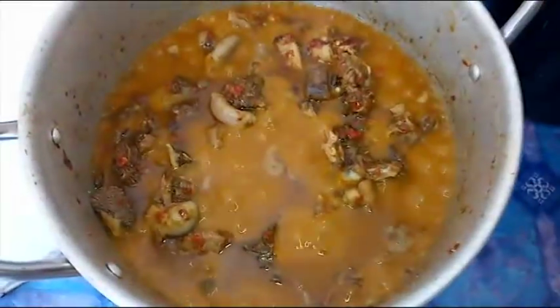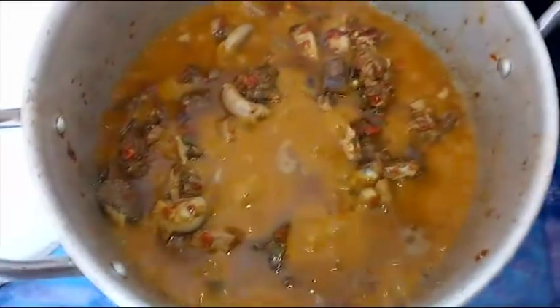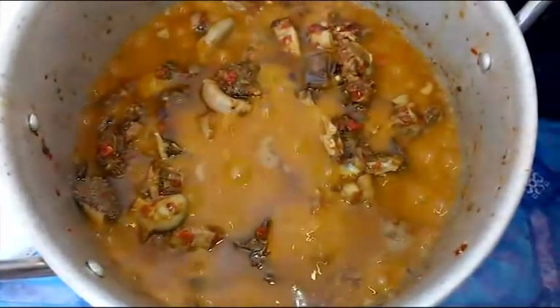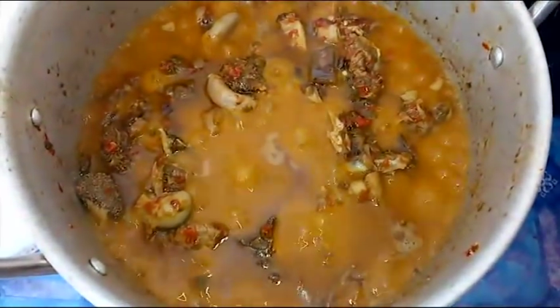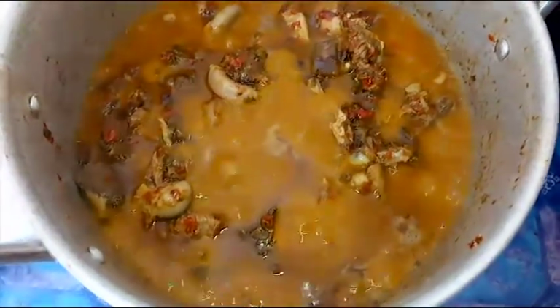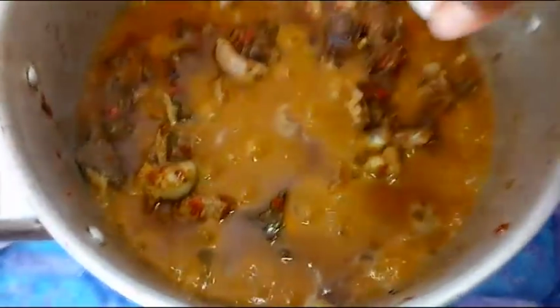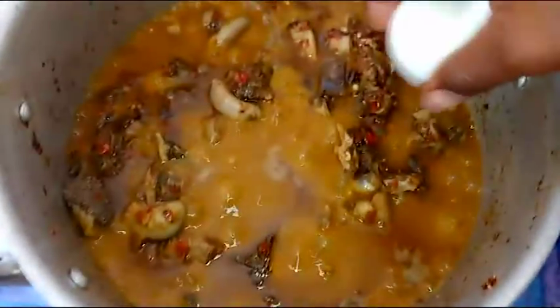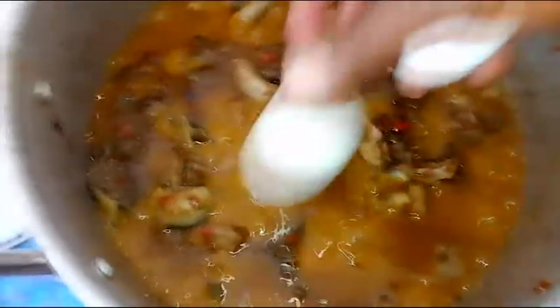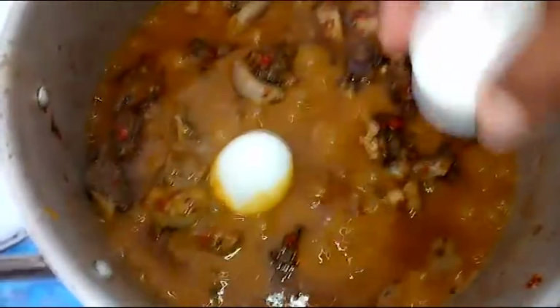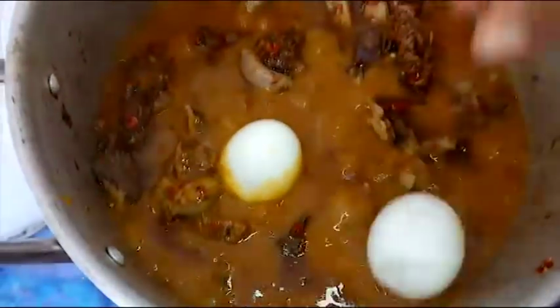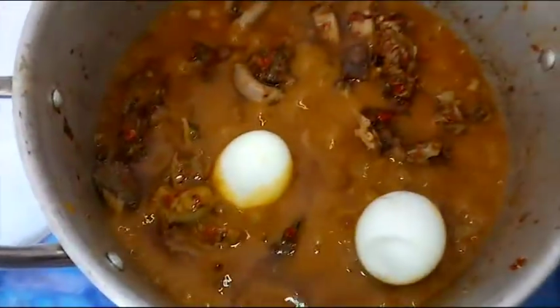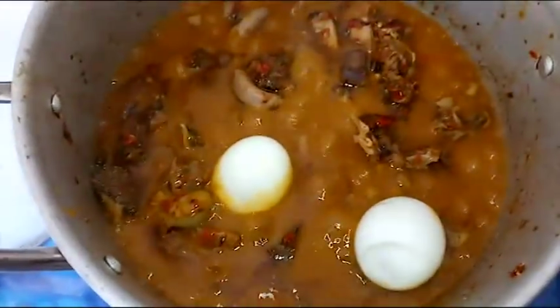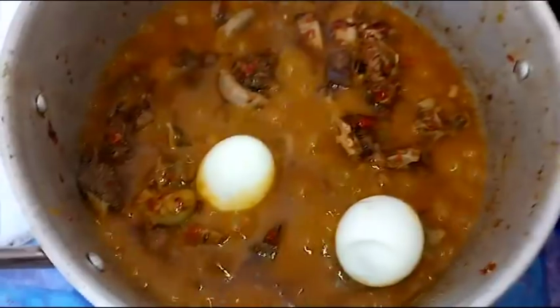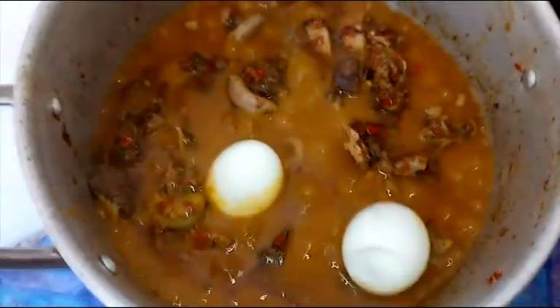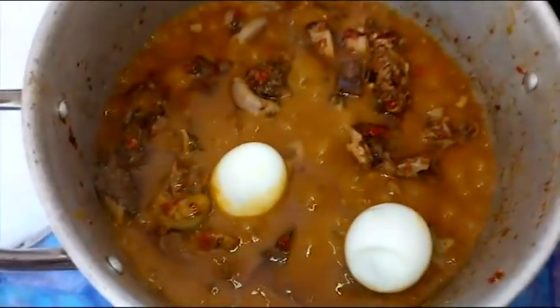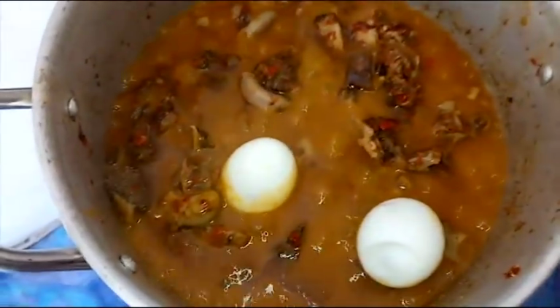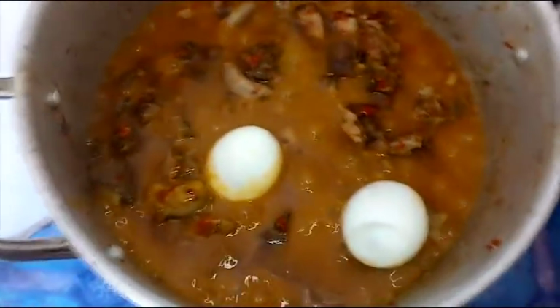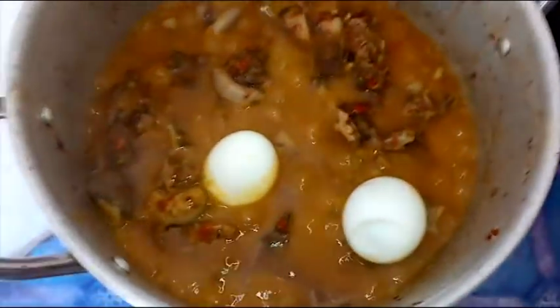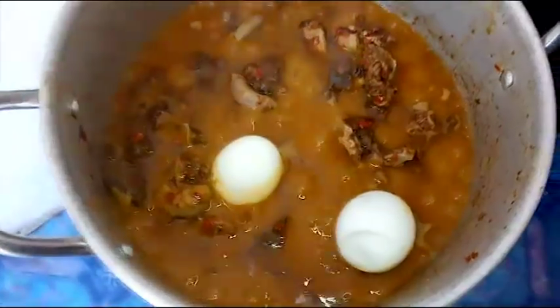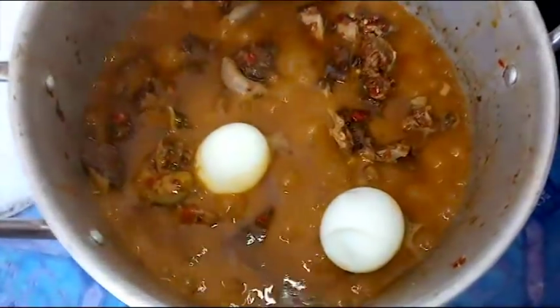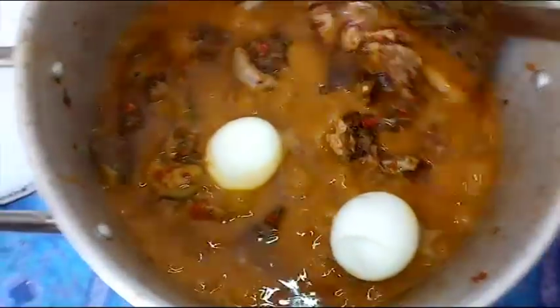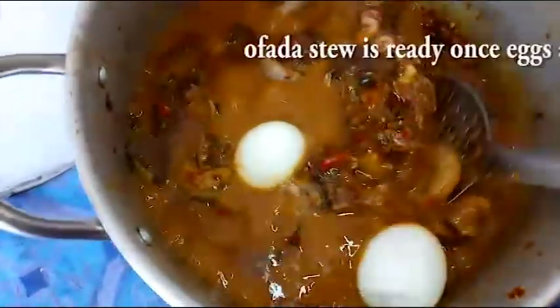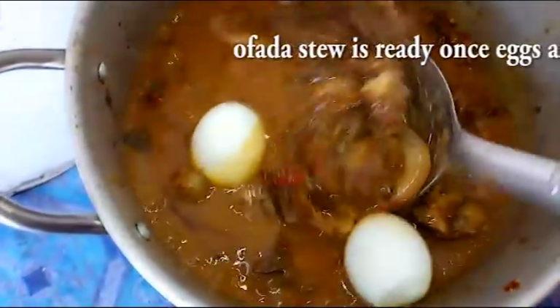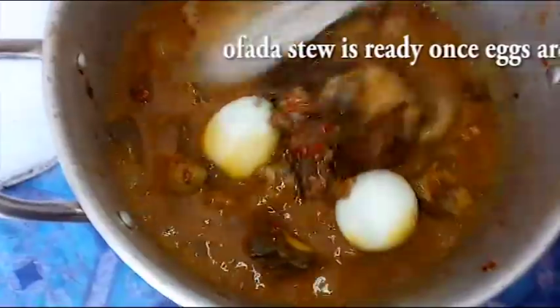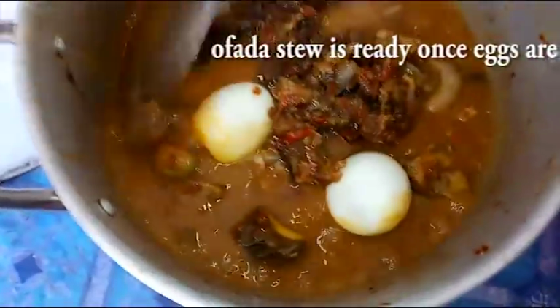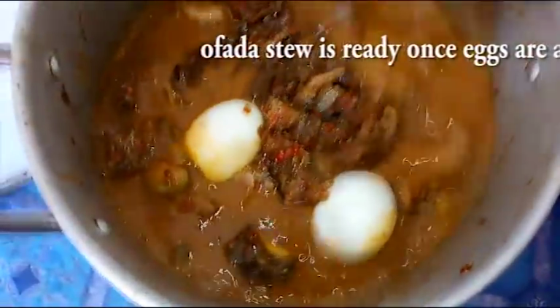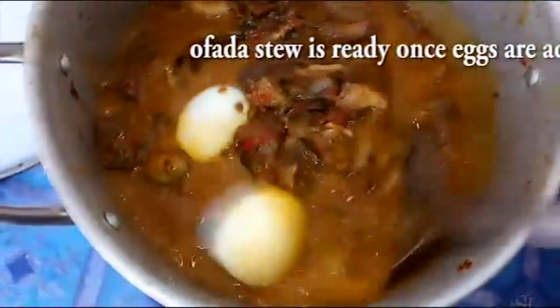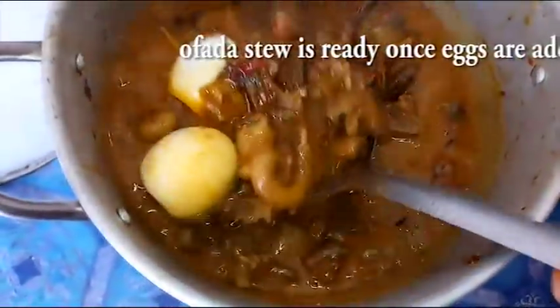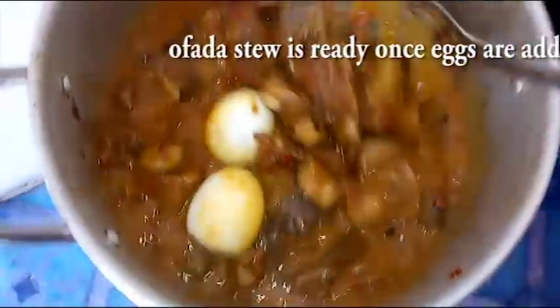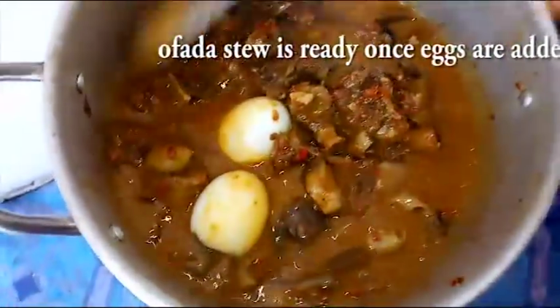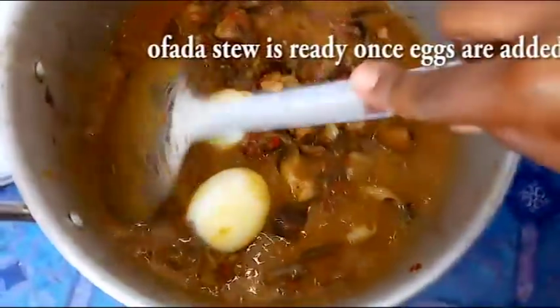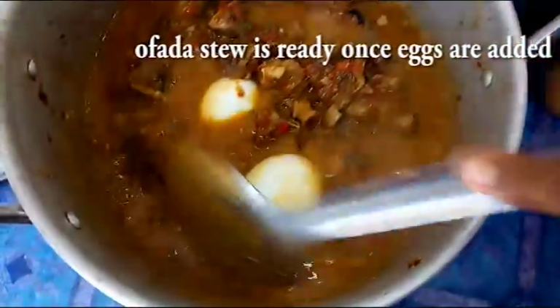Once the sauce has cooked for a while, bring in all the meat — I cut the meat into smaller sizes. Make sure you stir it properly, then allow this to cook for another 10 minutes. Check back on the sauce, then bring the boiled eggs into it — you can add more than two eggs. After adding the eggs, stir the sauce and test for salt.